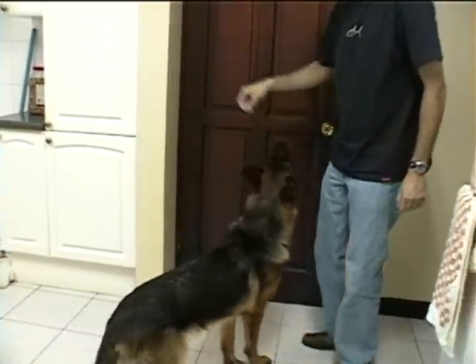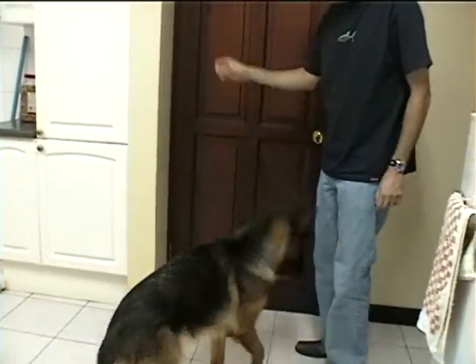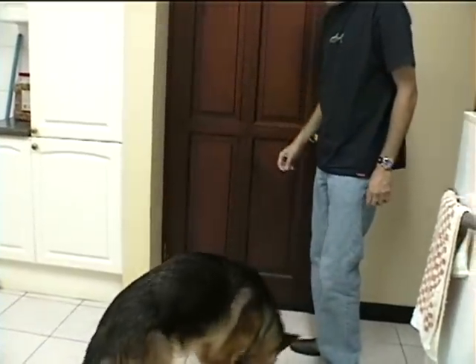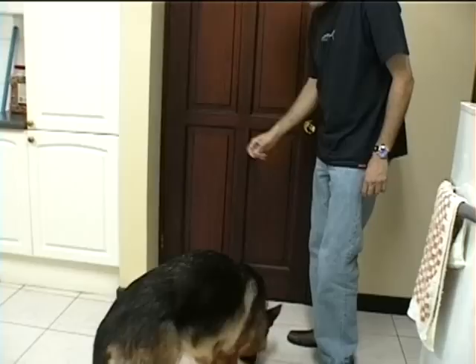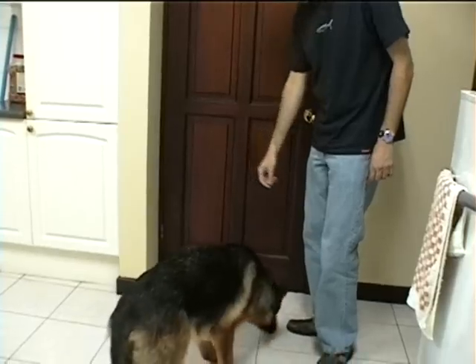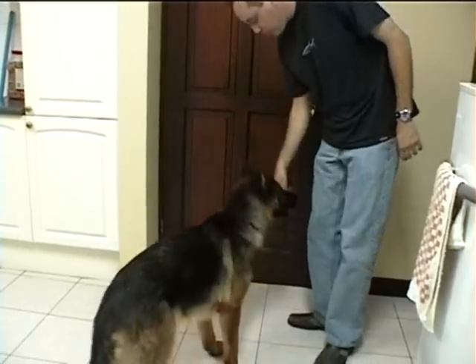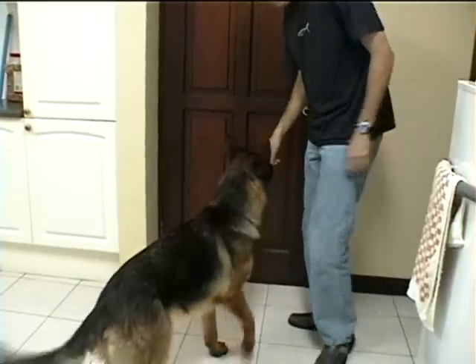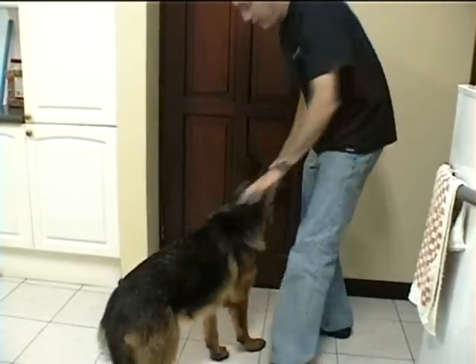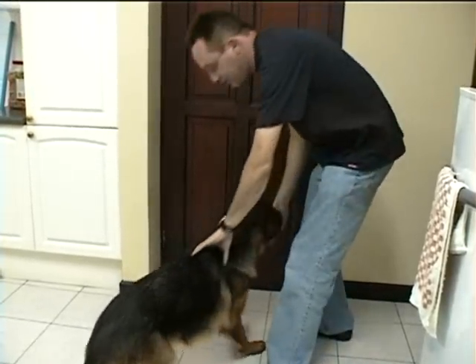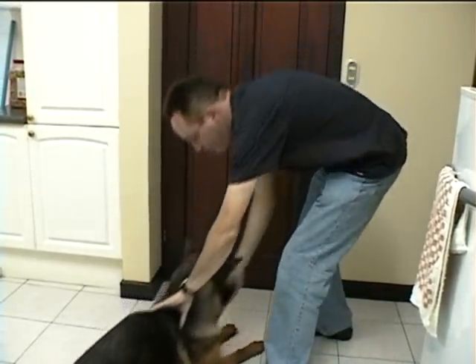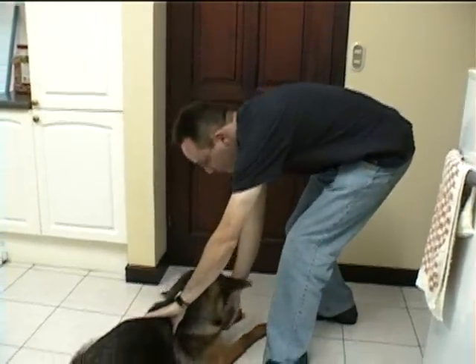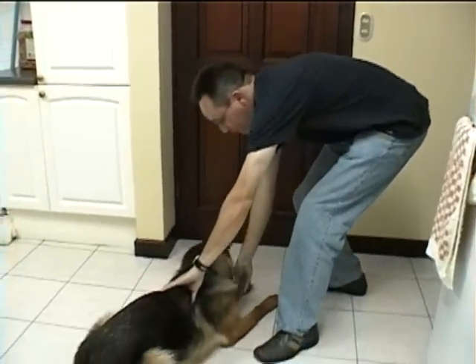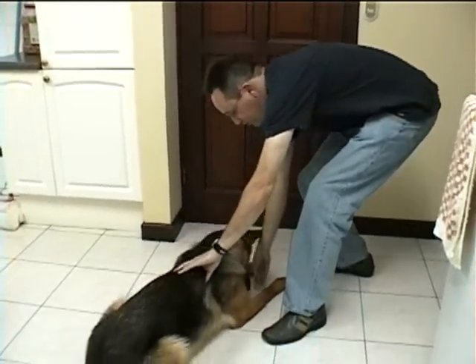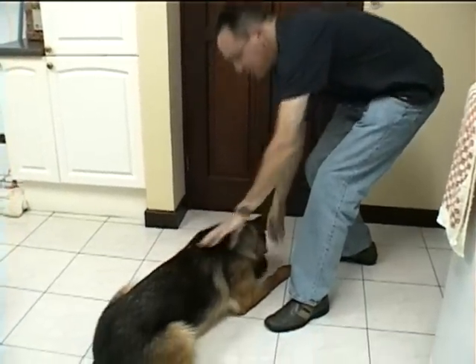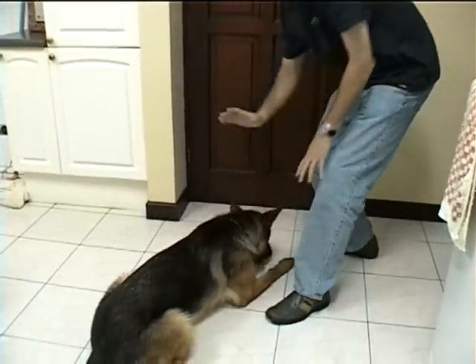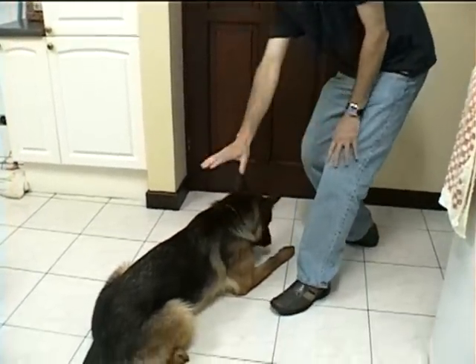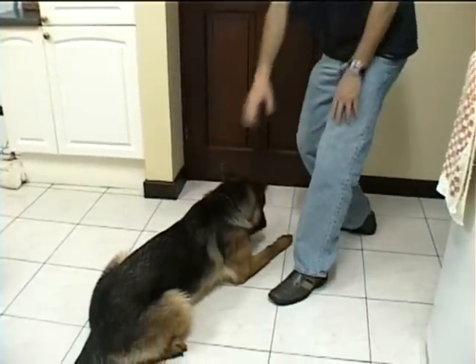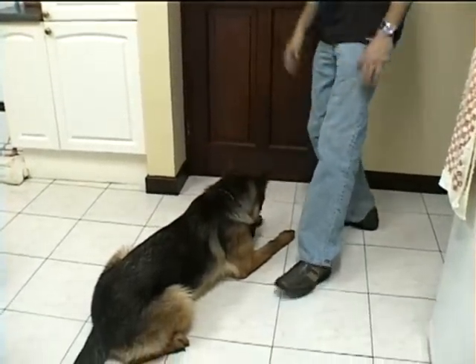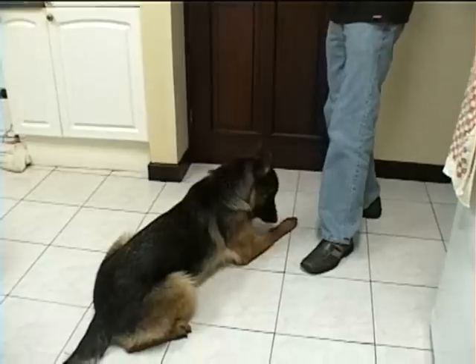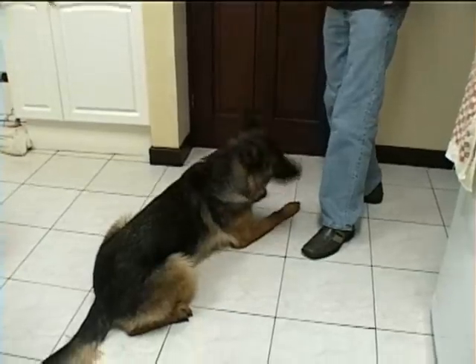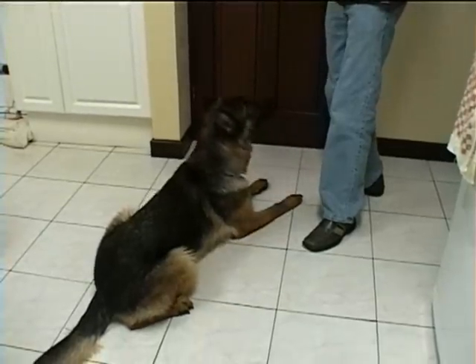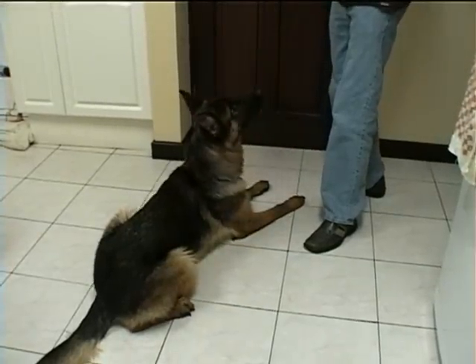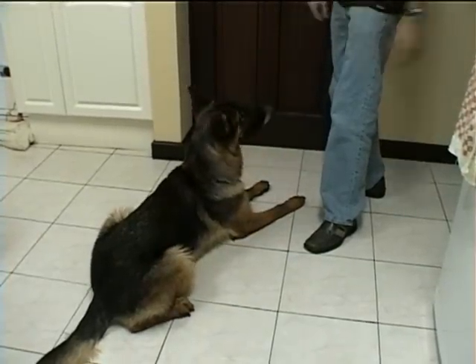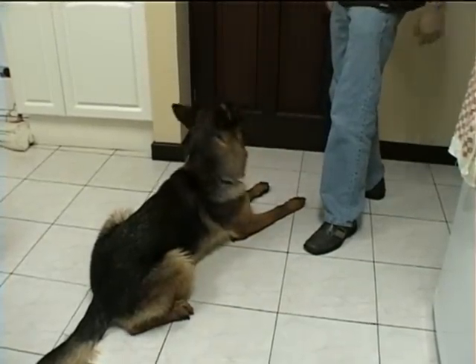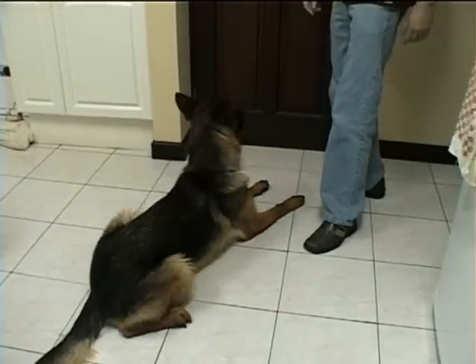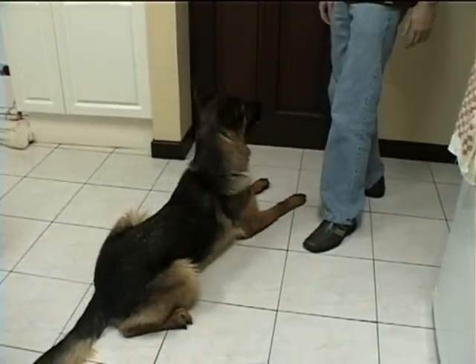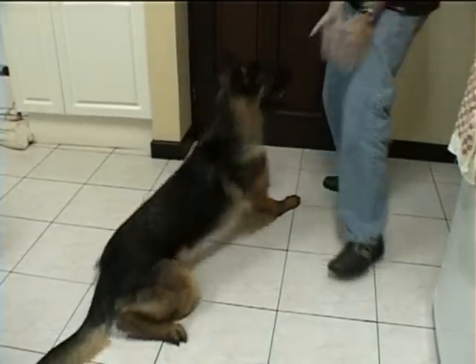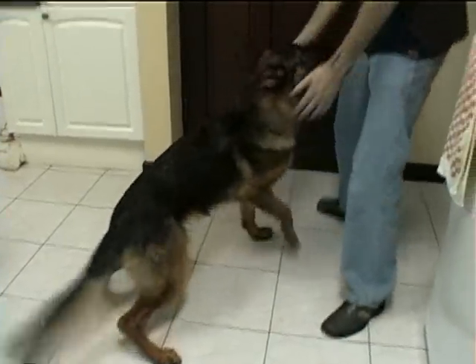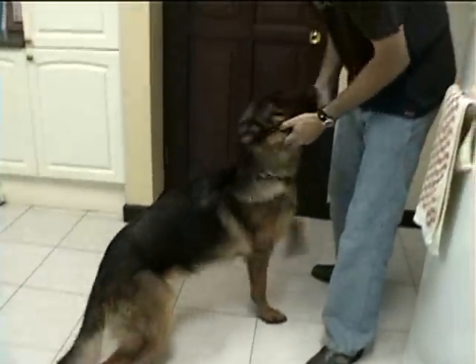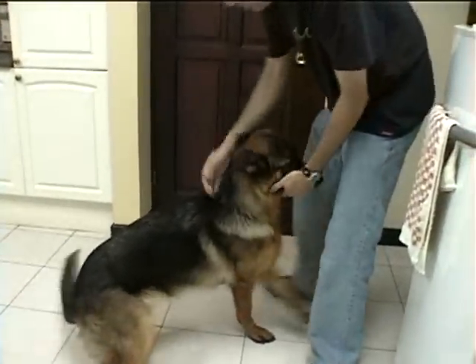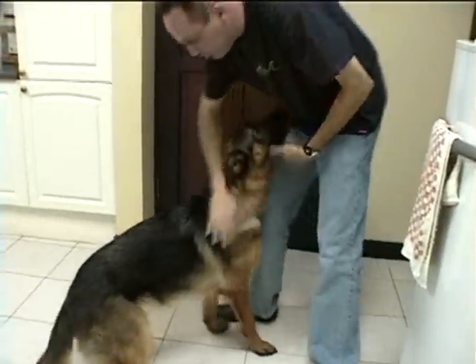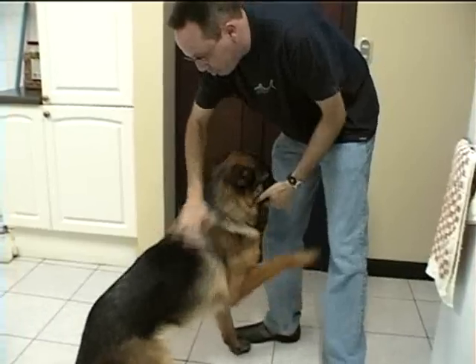I'm going to say the word — I'm going to say 'relax' — put it in front of her face, and notice that she's holding her legs back. This is a much cleaner way to get to the down. Great. Good girl. Good girl.